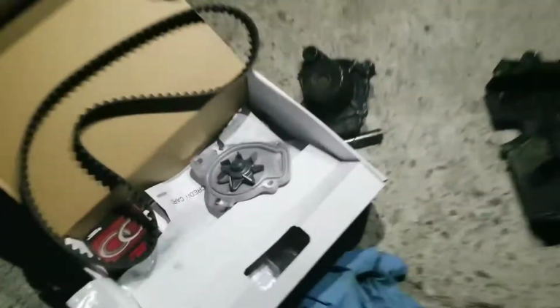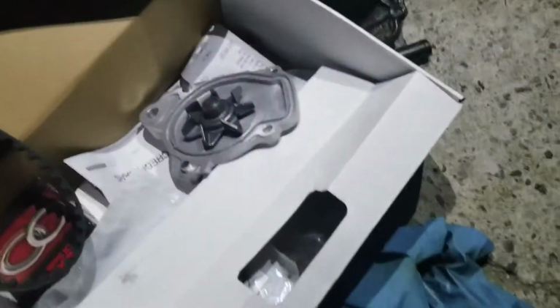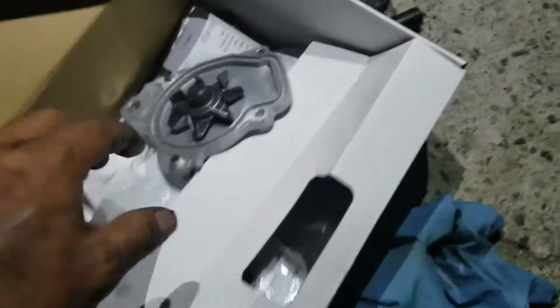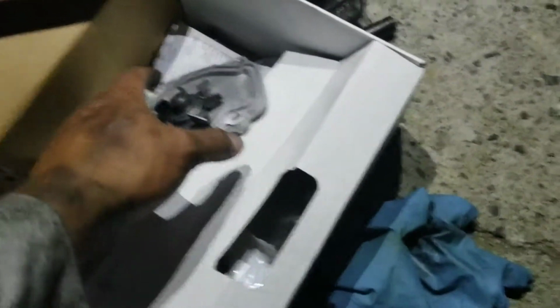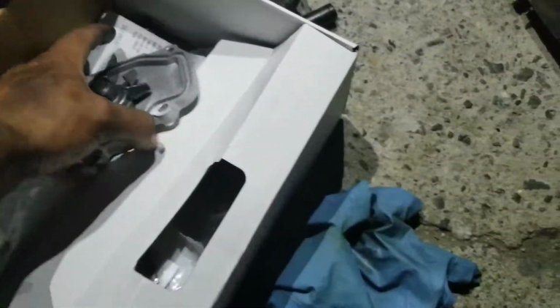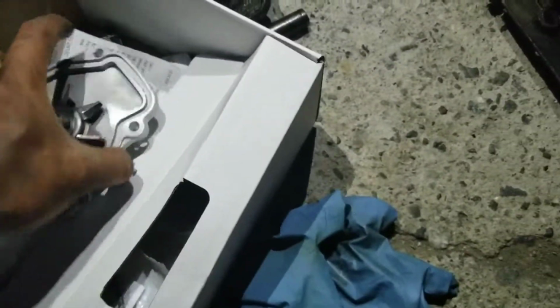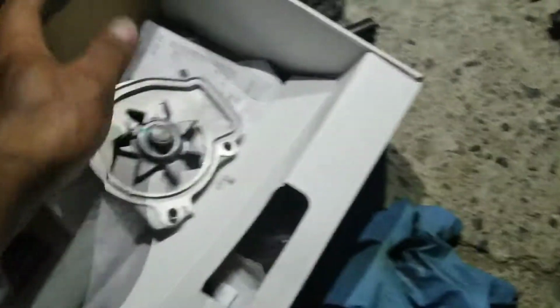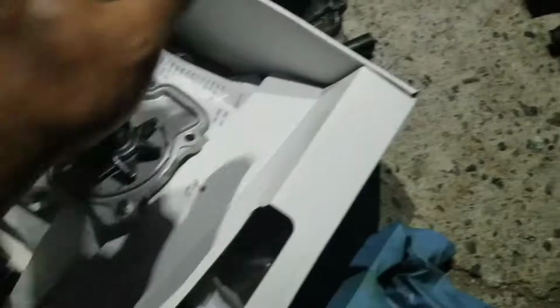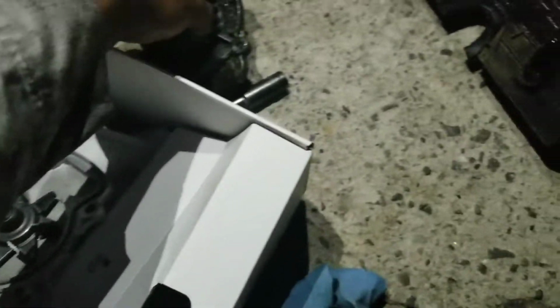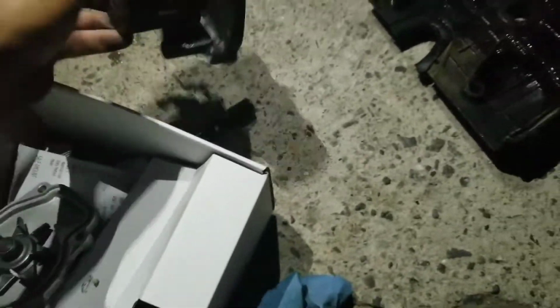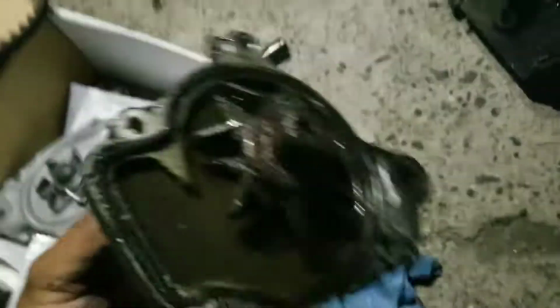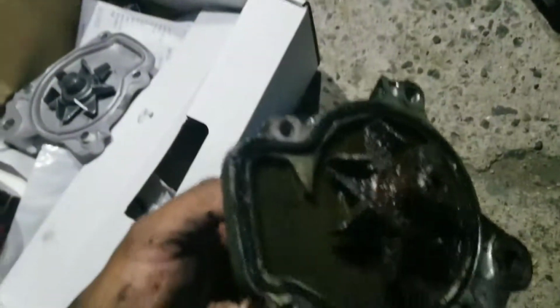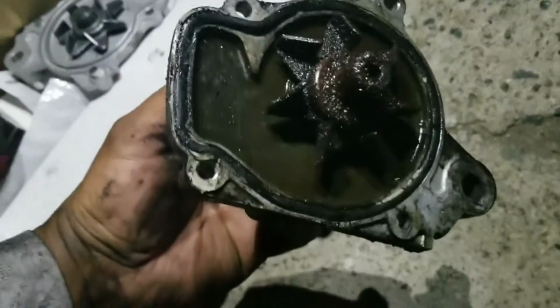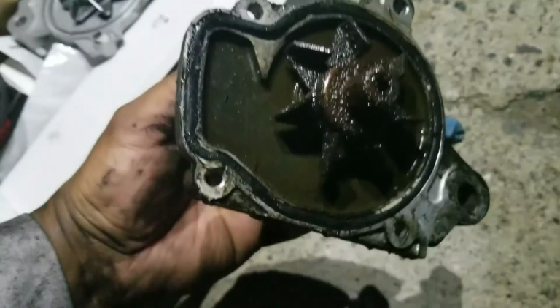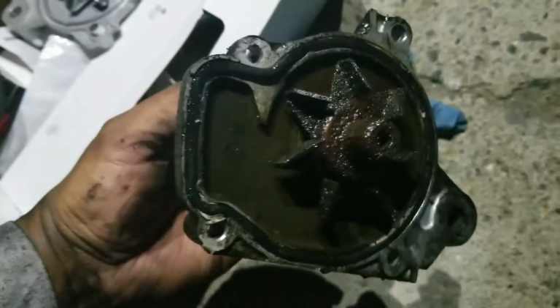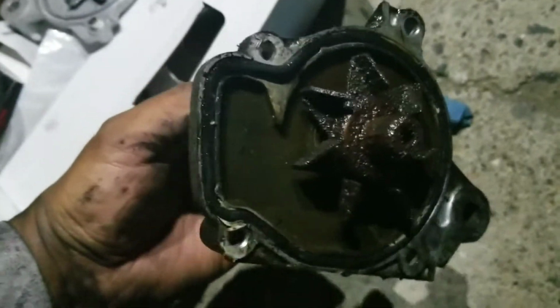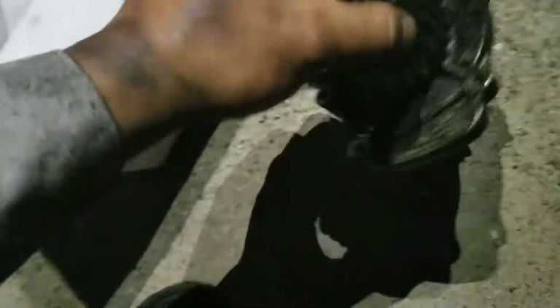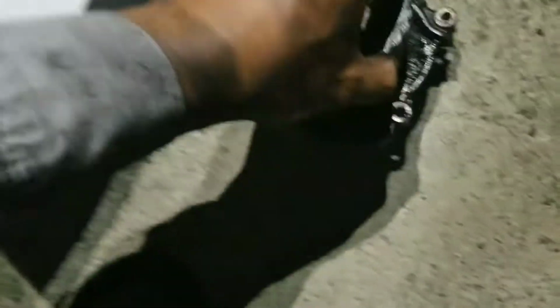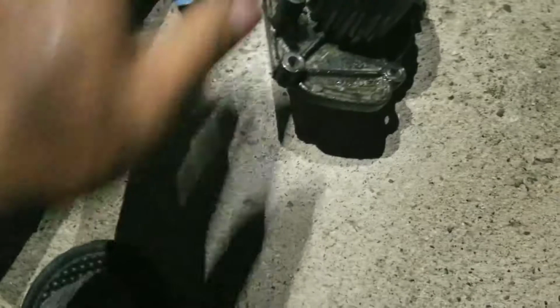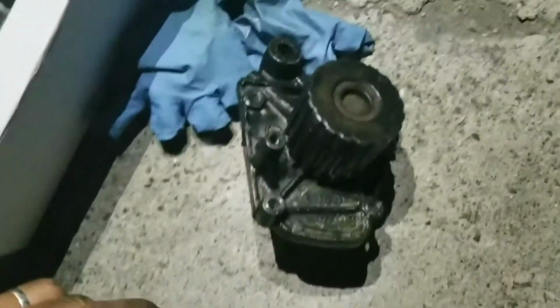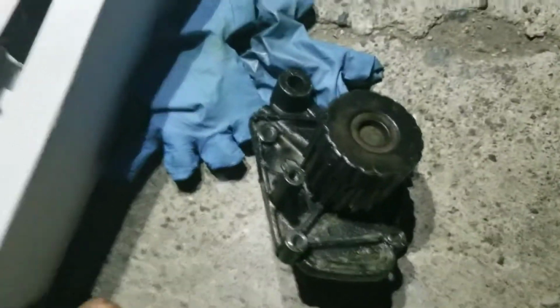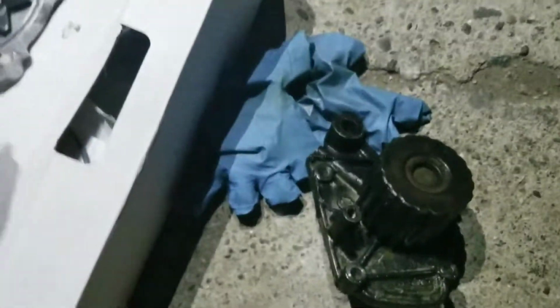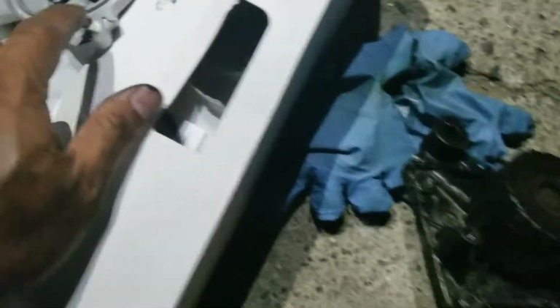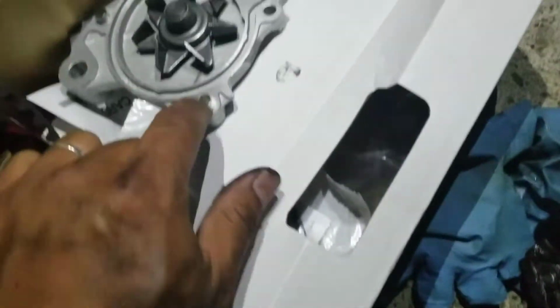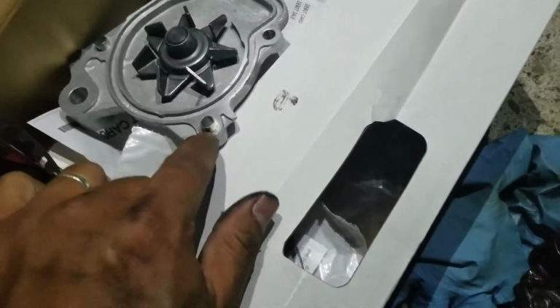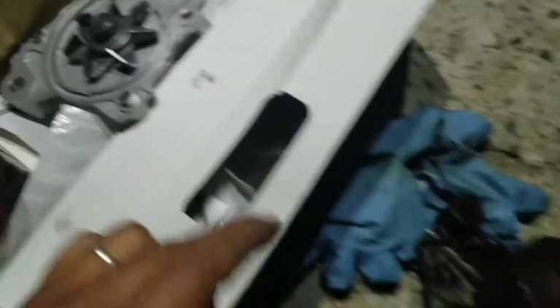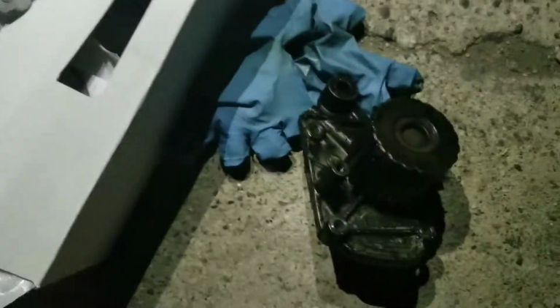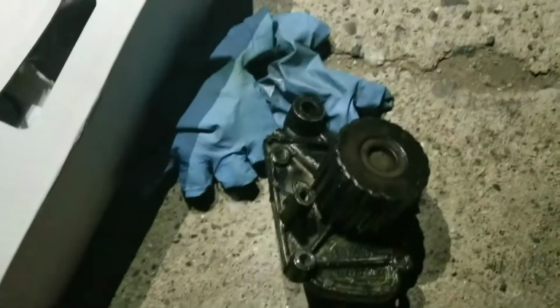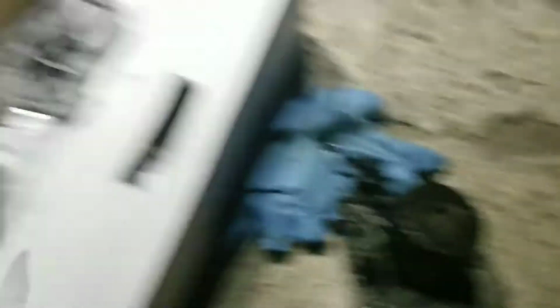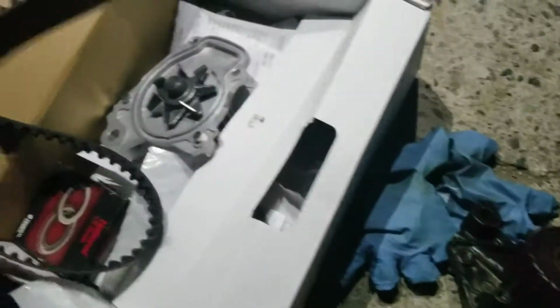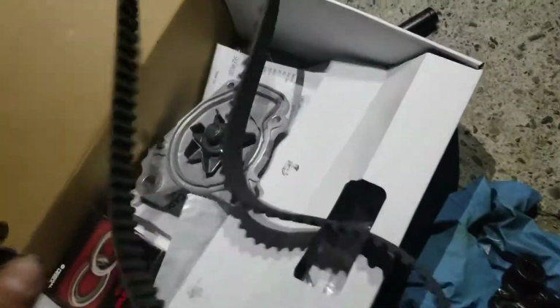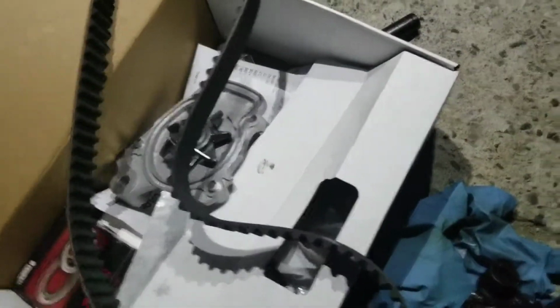A couple days ago my water pump started leaking. Got a new one. Here's the old one — all rusted out. It's a Honda one but seems to be missing the pin, the little dowel pin. But if I get it, I can replace everything.